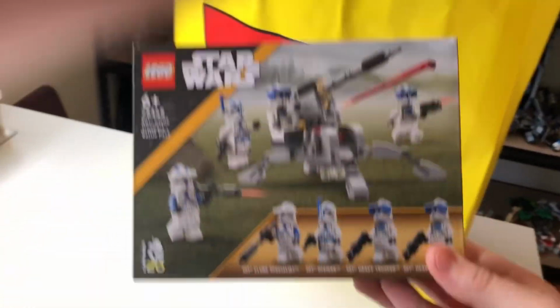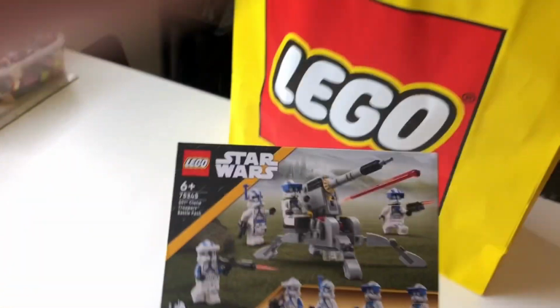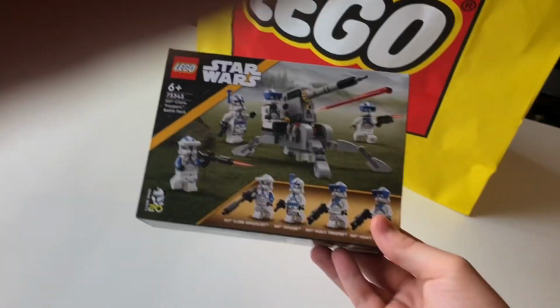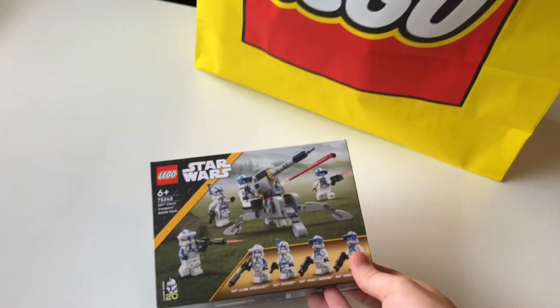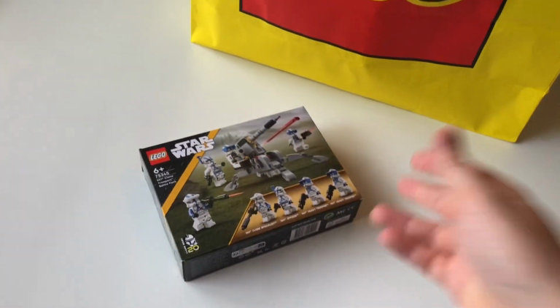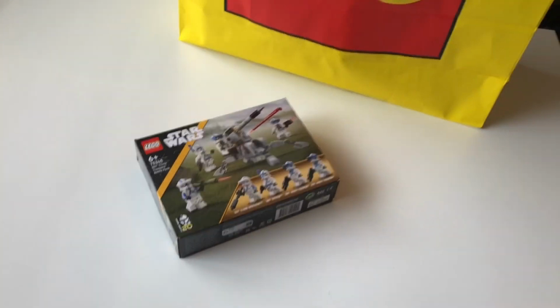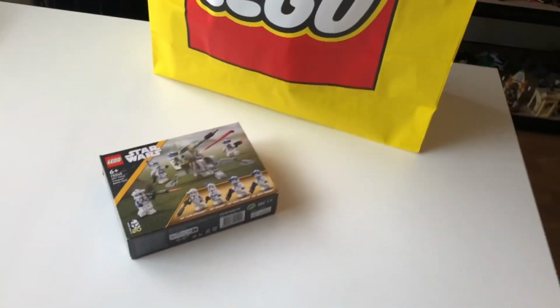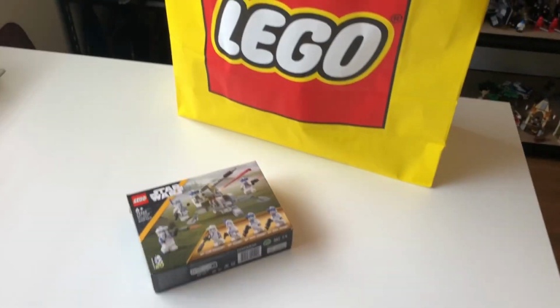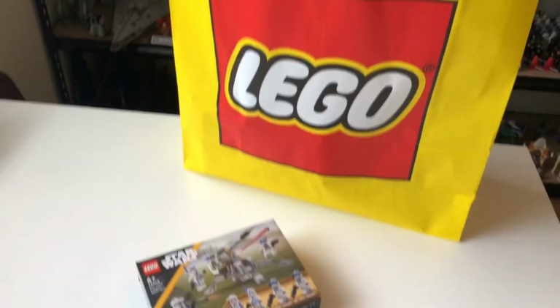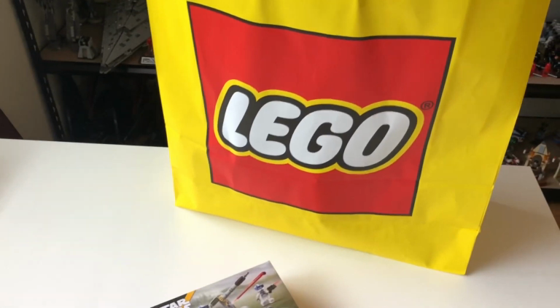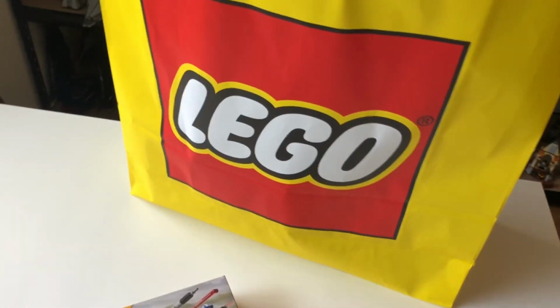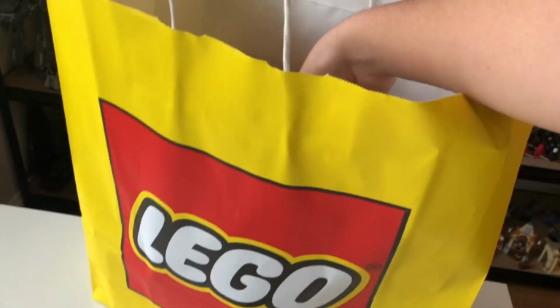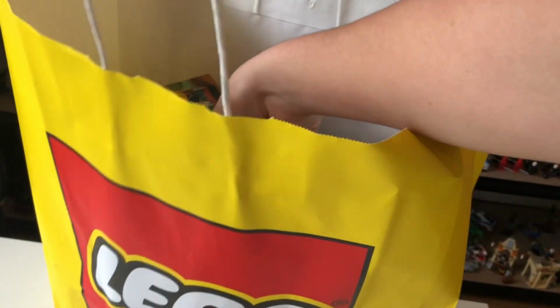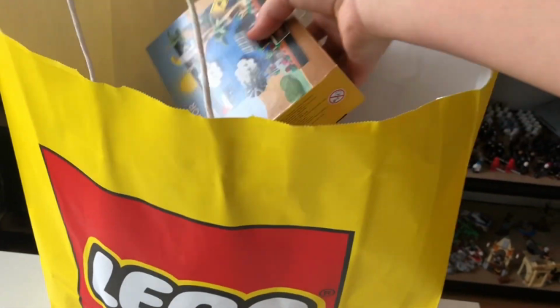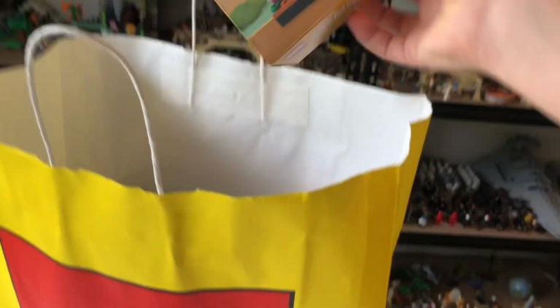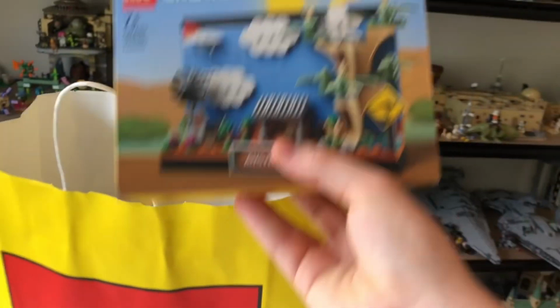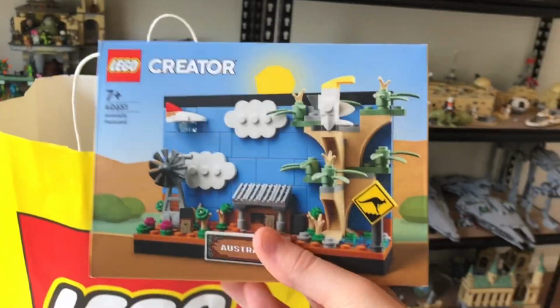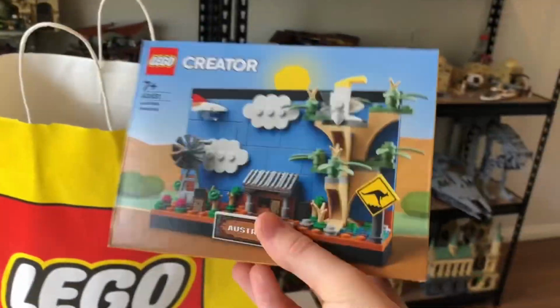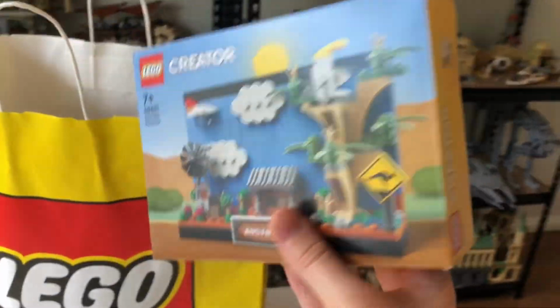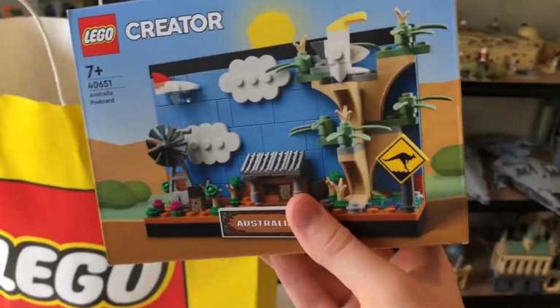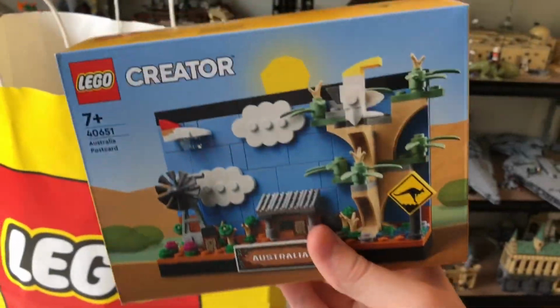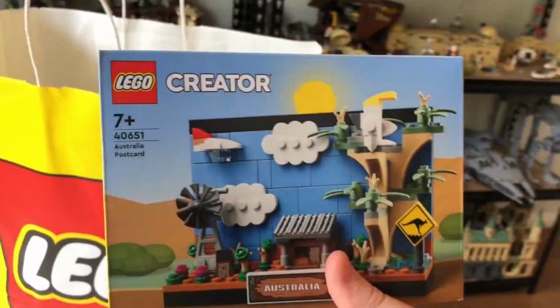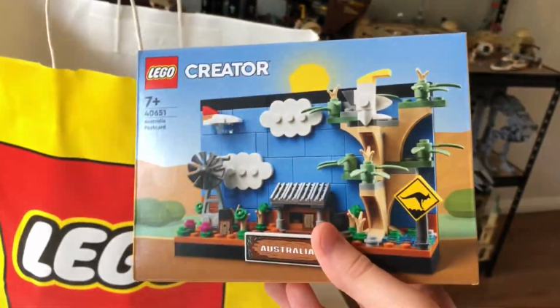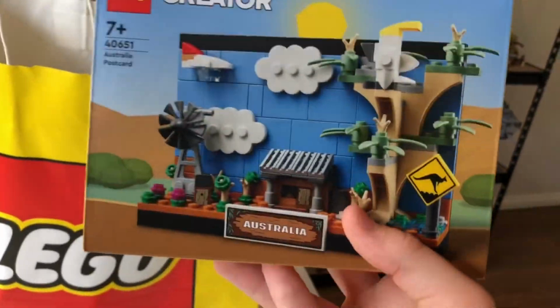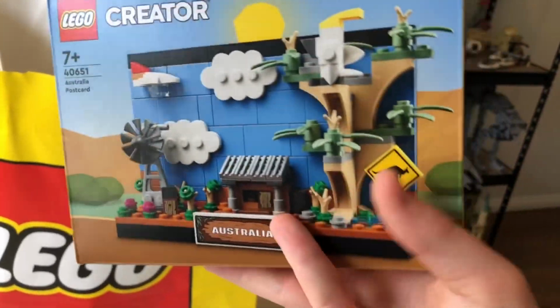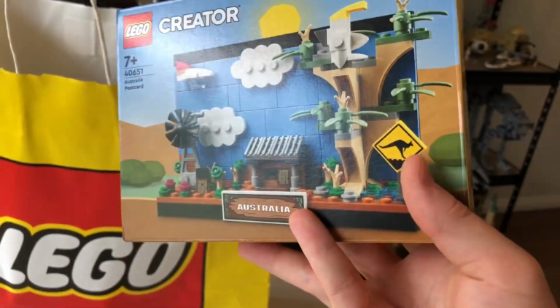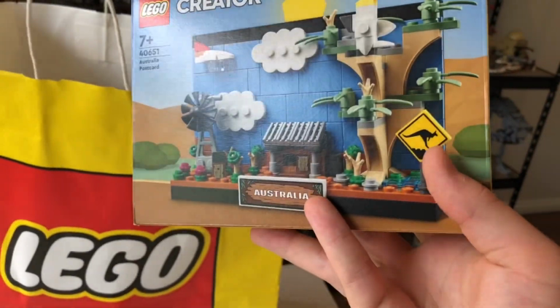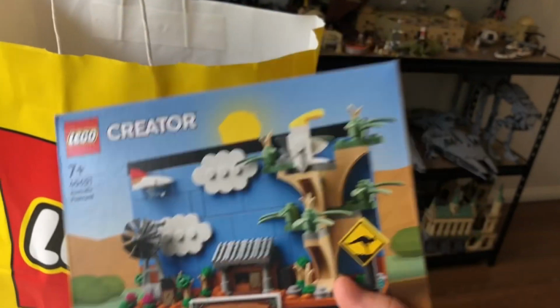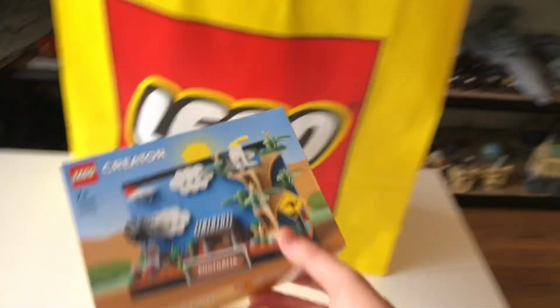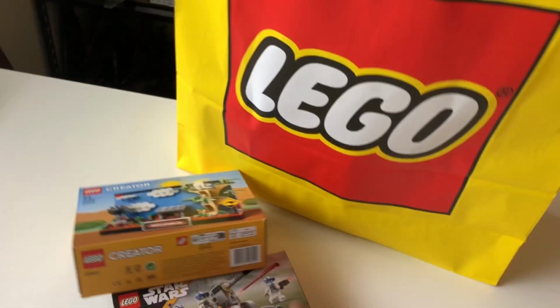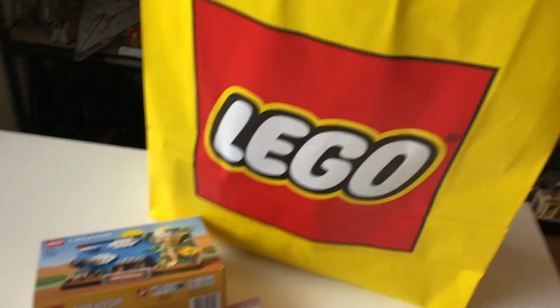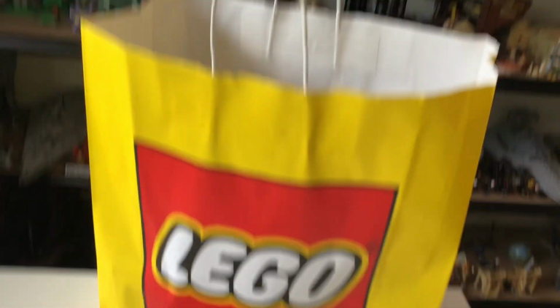I'm very excited to check this one out. Hopefully I'll have a review of that out by the end of the day. We've also got the Australia Postcard. As an Australian I'm kind of obligated to buy this and I'm really excited to get that new kangaroo printed piece there, so that's awesome.